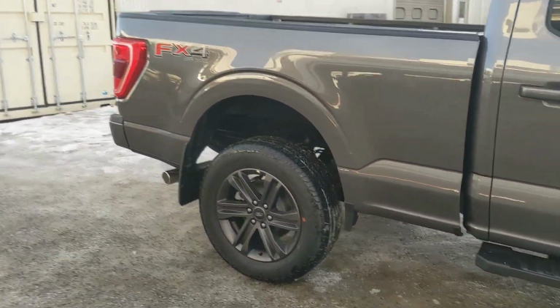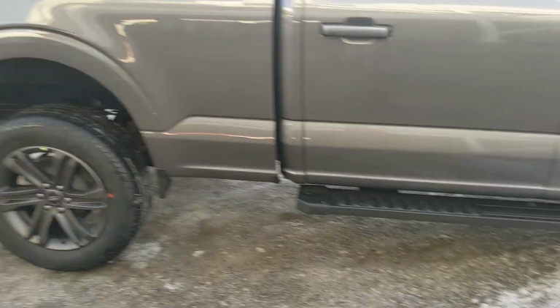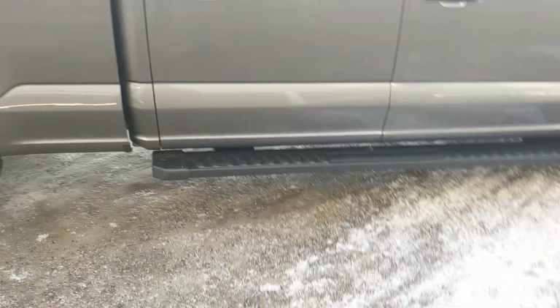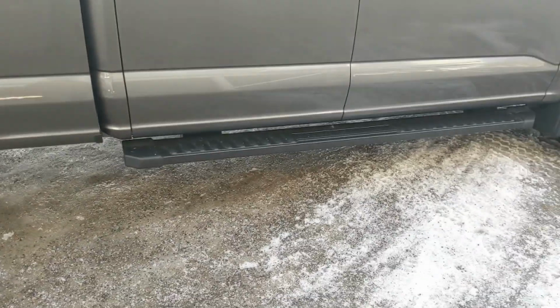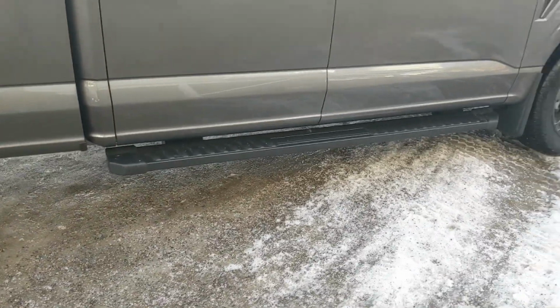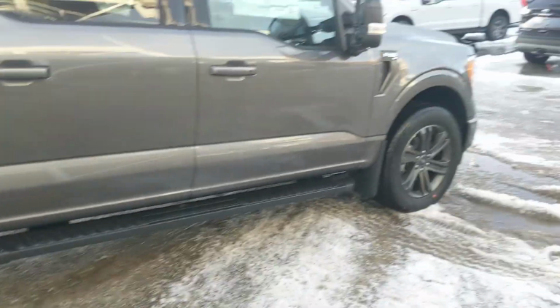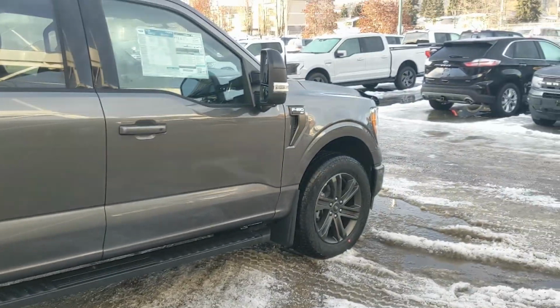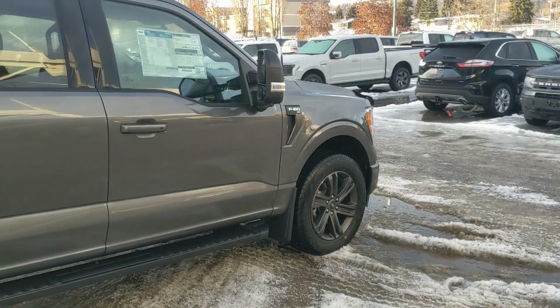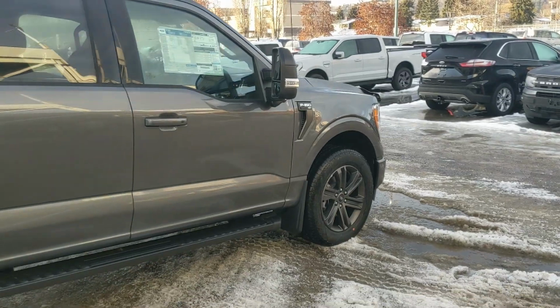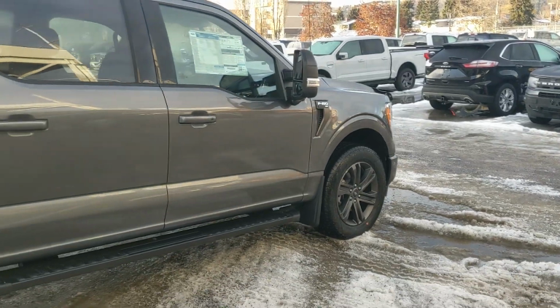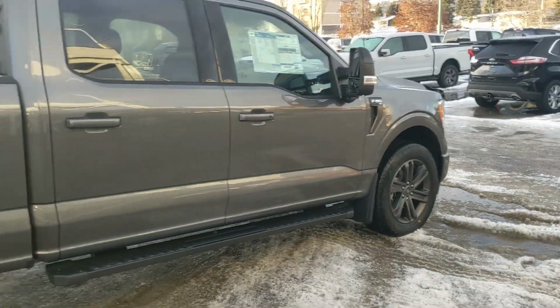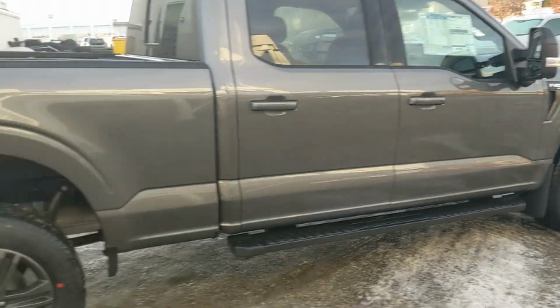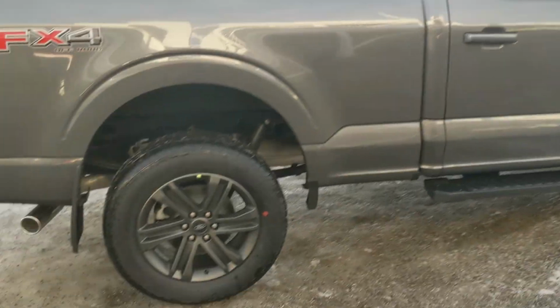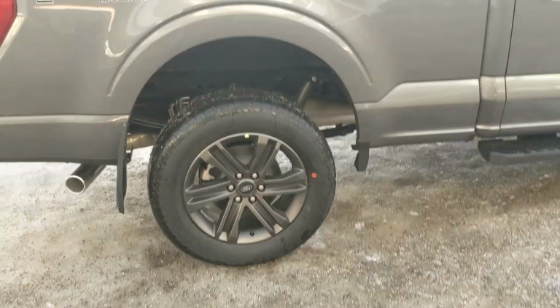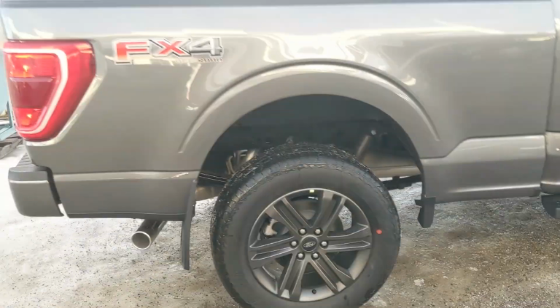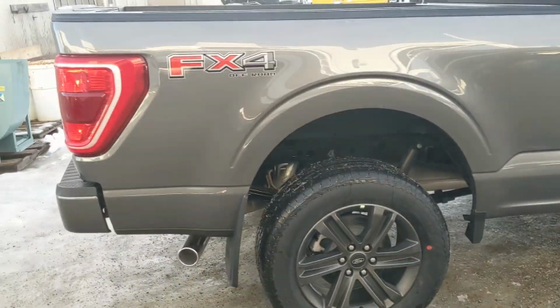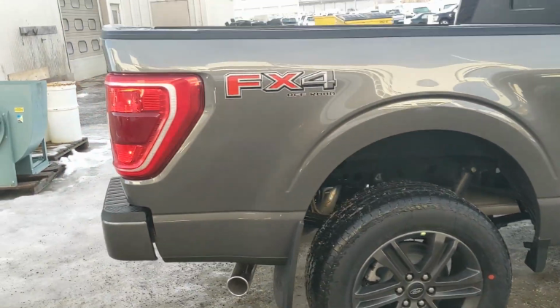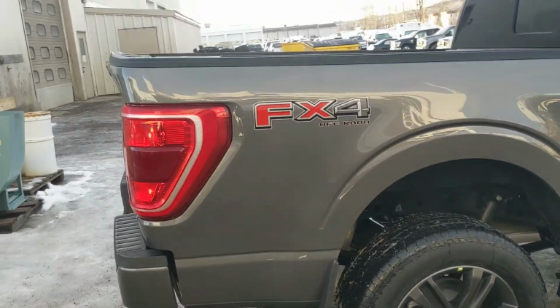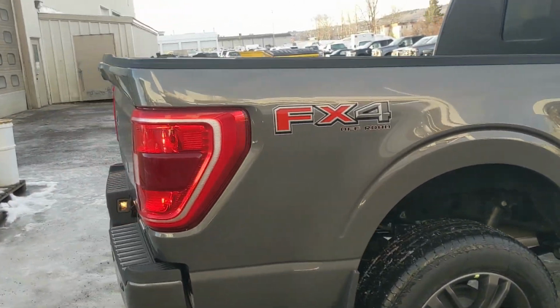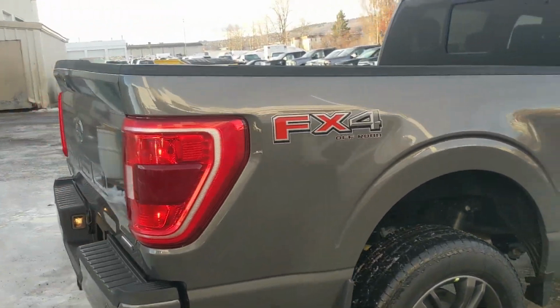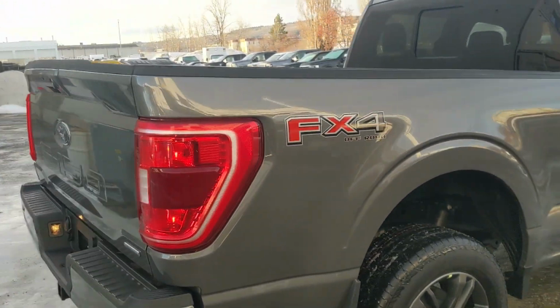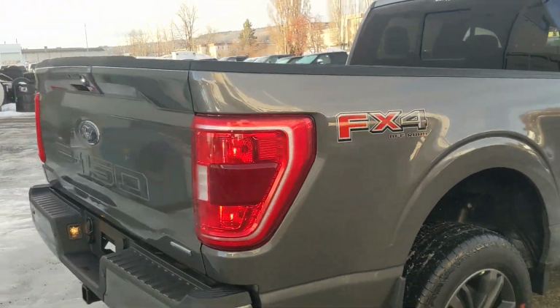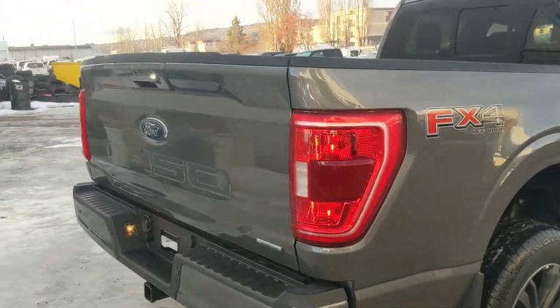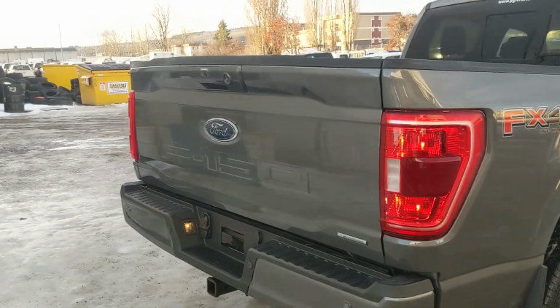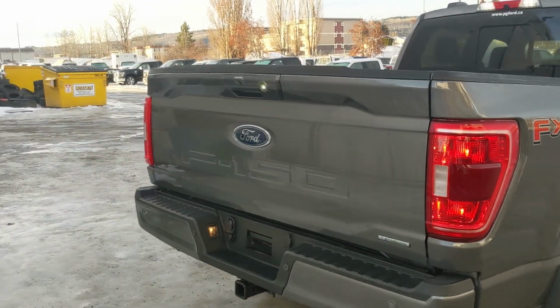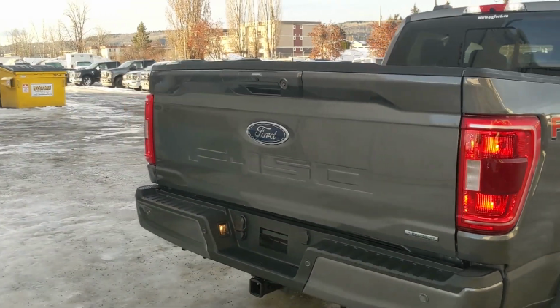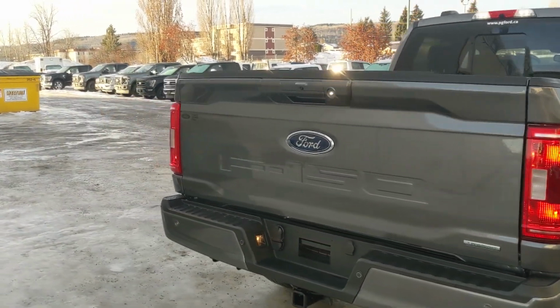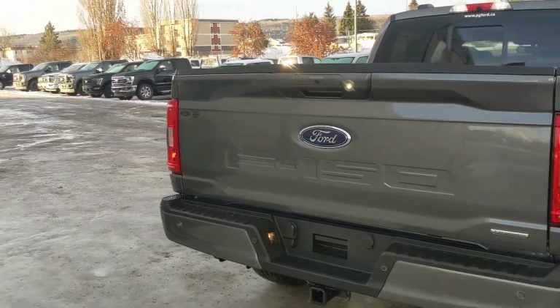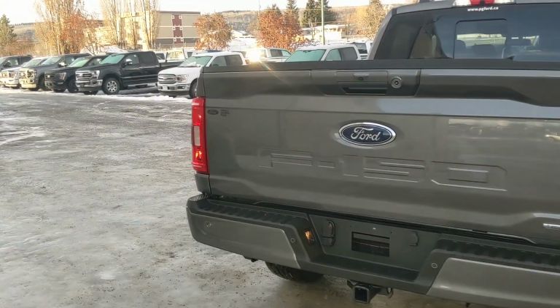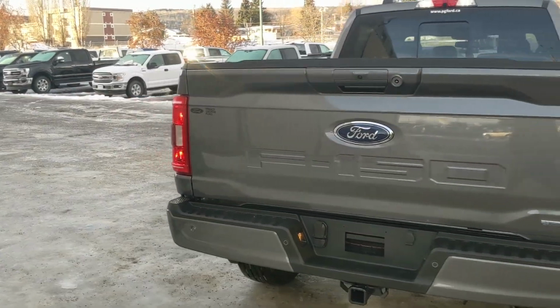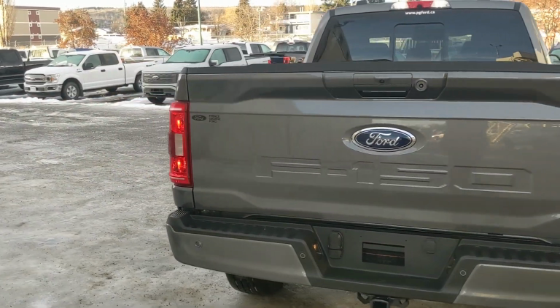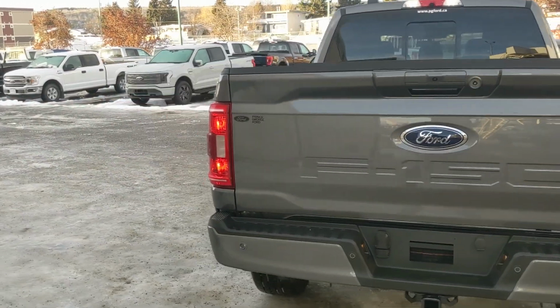Coming with running boards down below as well as the sport appearance package giving you some unique accents, rims, and black interior cloth, as well as the FX4 off-road package giving you off-road suspension and skid plates.